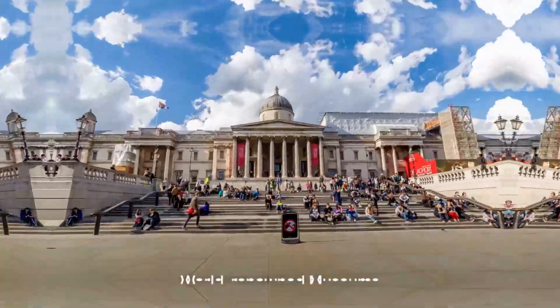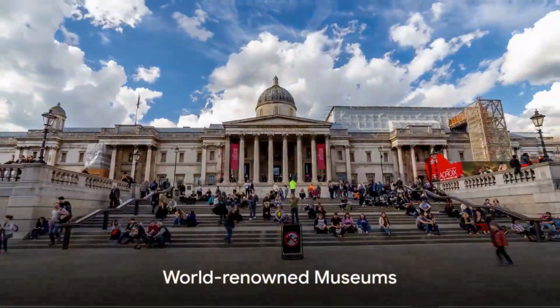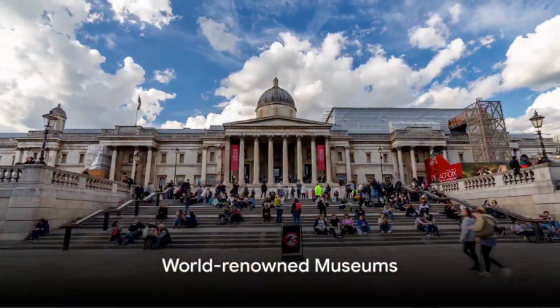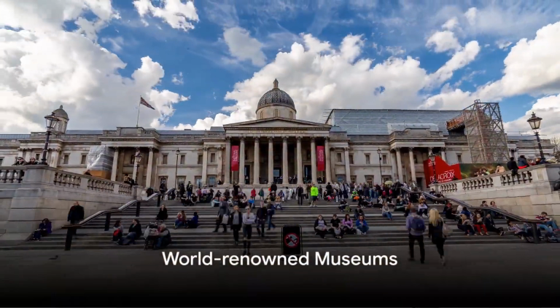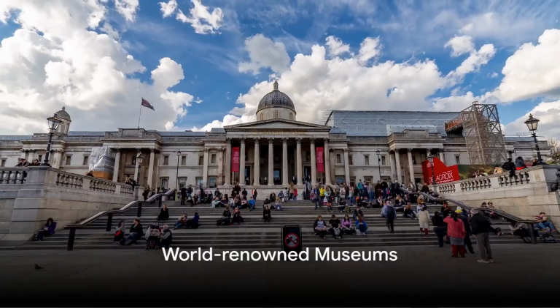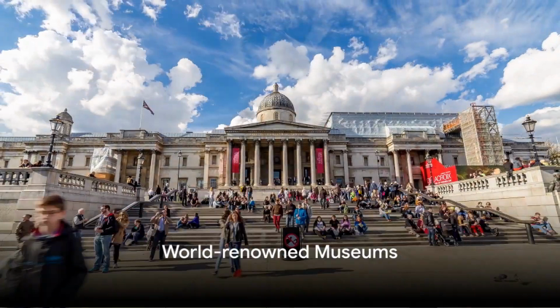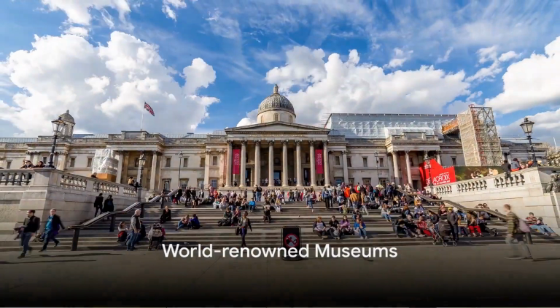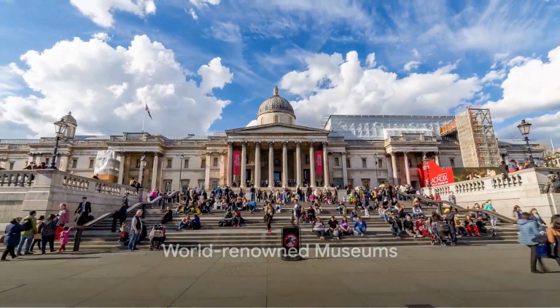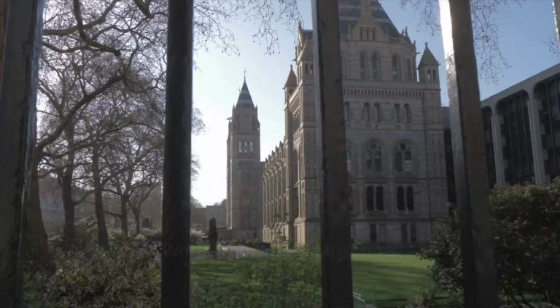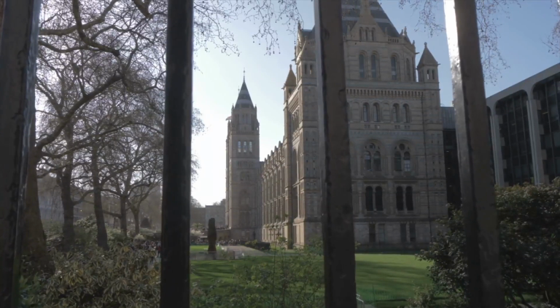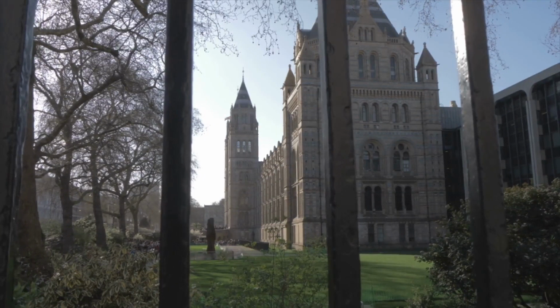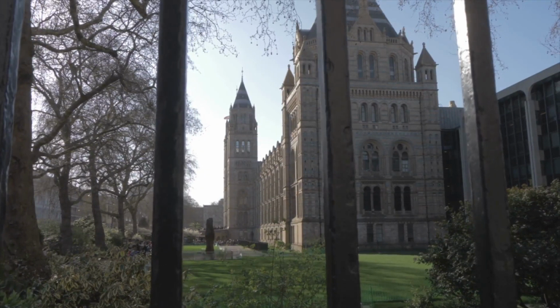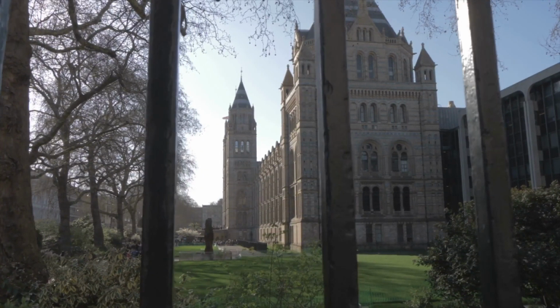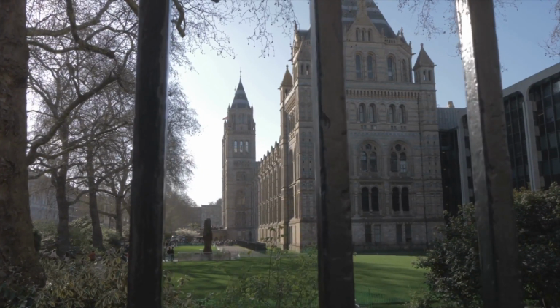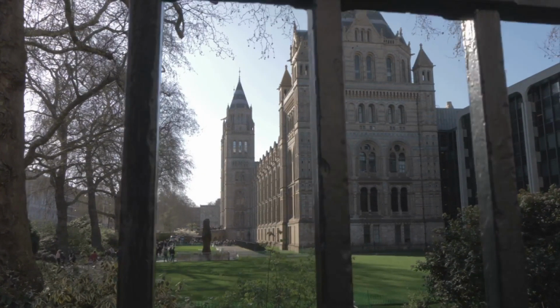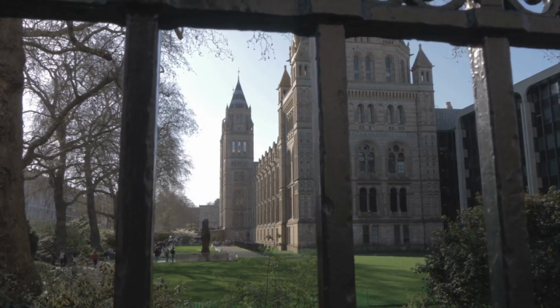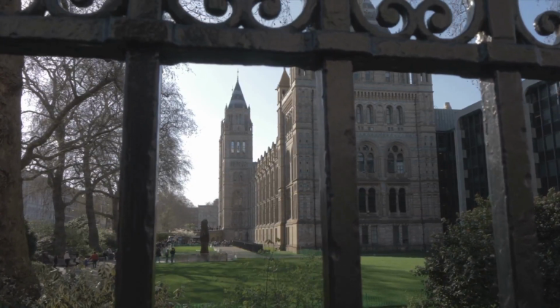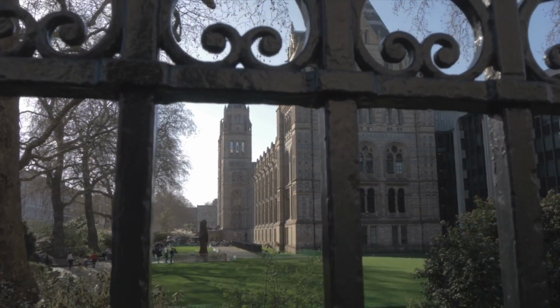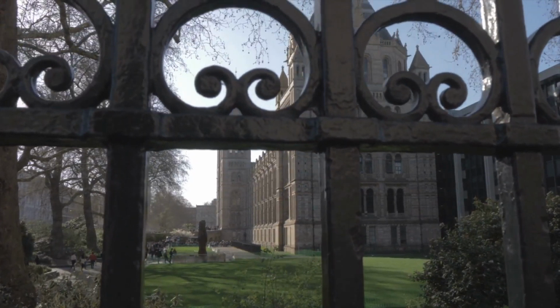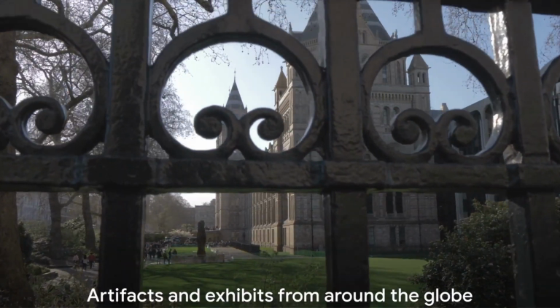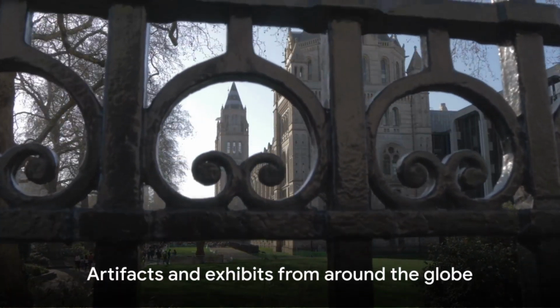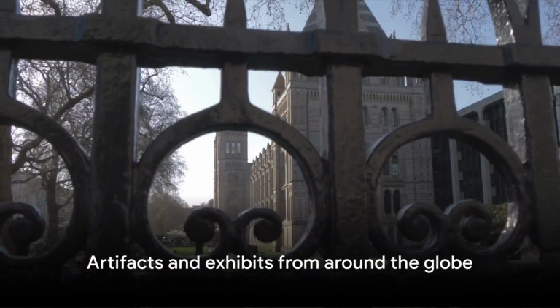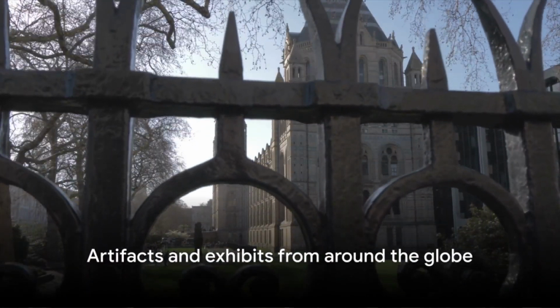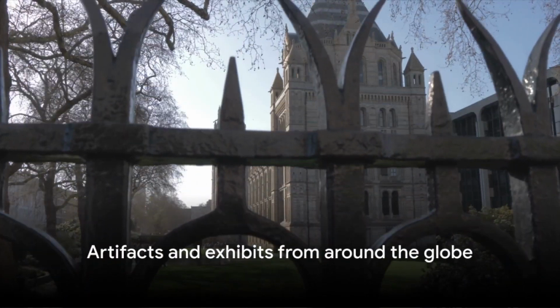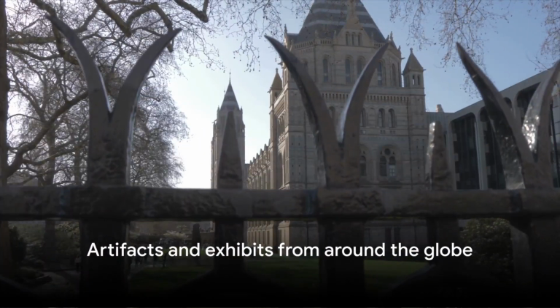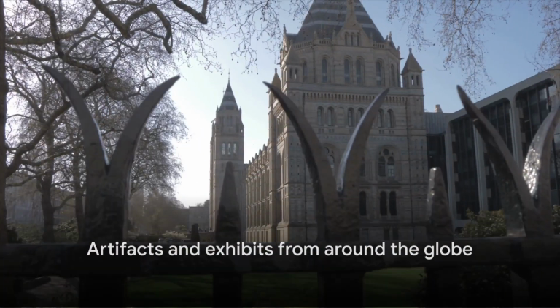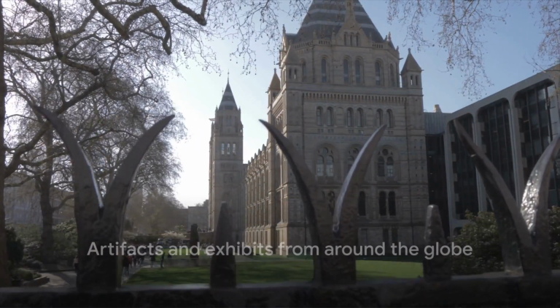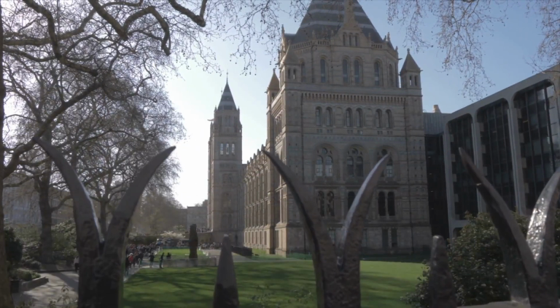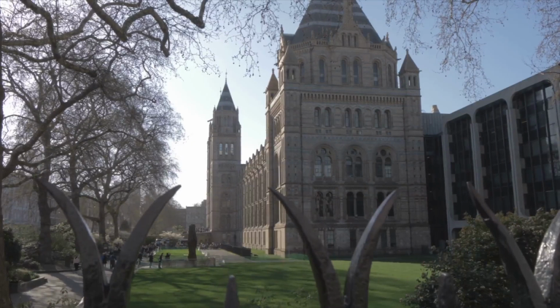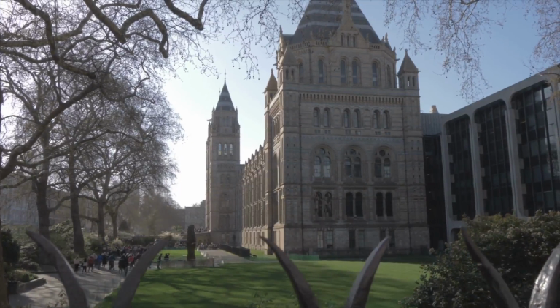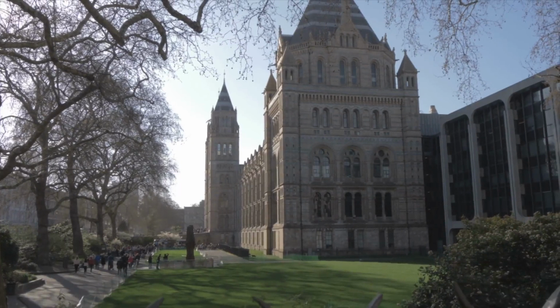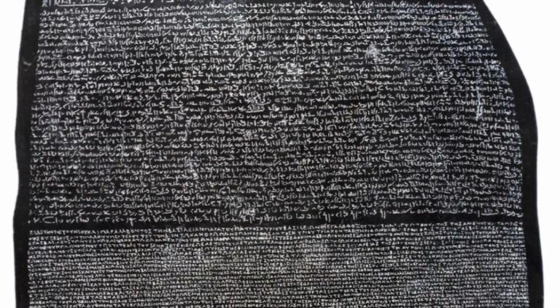First on the agenda, the world-renowned museums: the British Museum, the Victoria and Albert Museum, the Natural History Museum, and the Science Museum. These museums hold artifacts and exhibits from around the globe, covering millions of years of history.